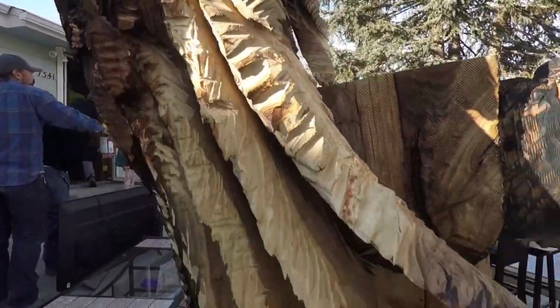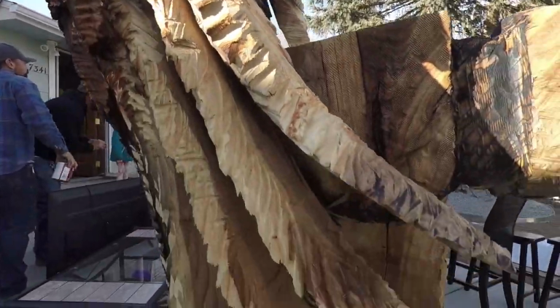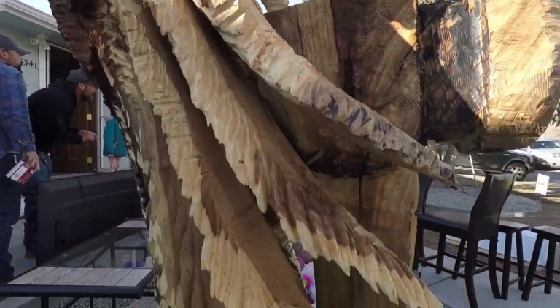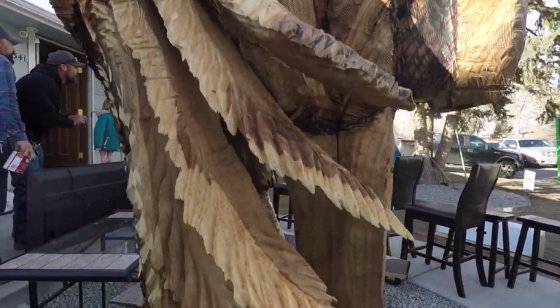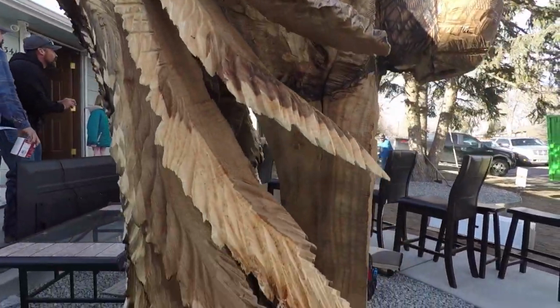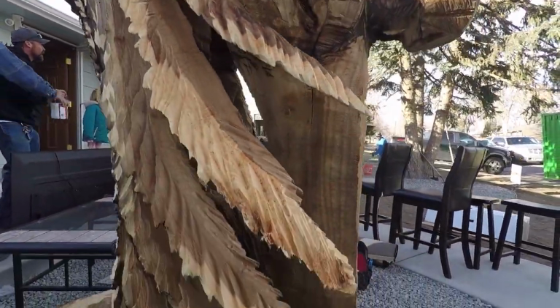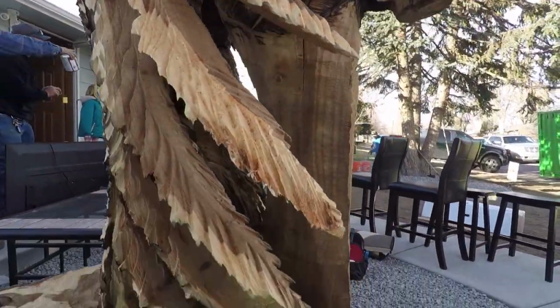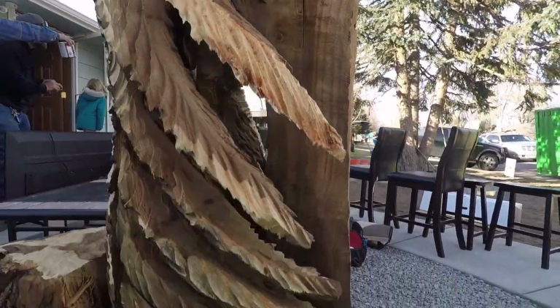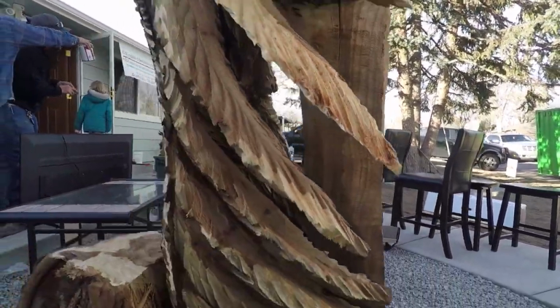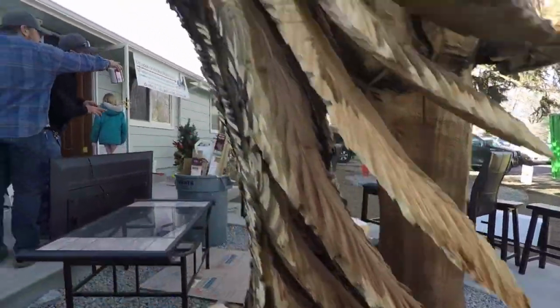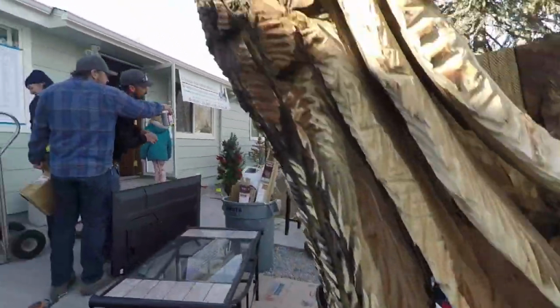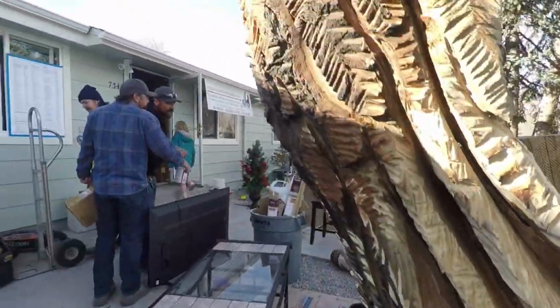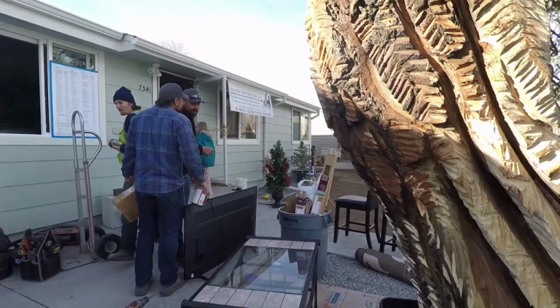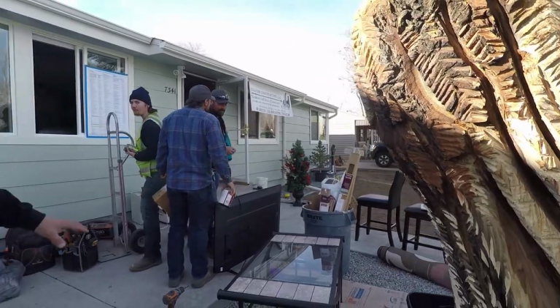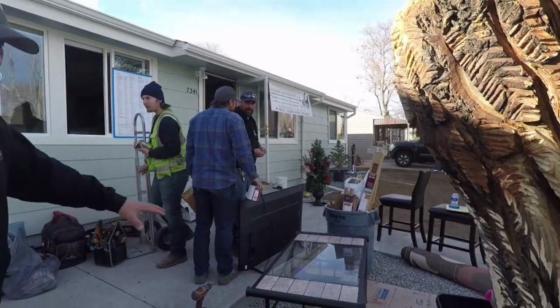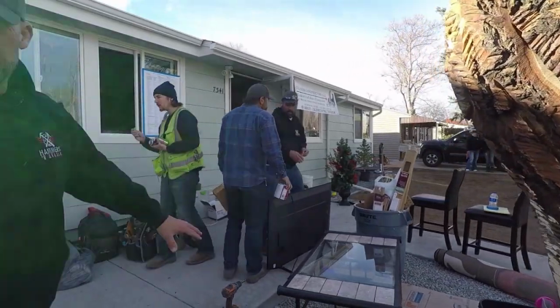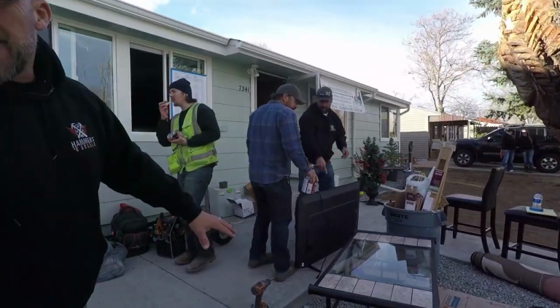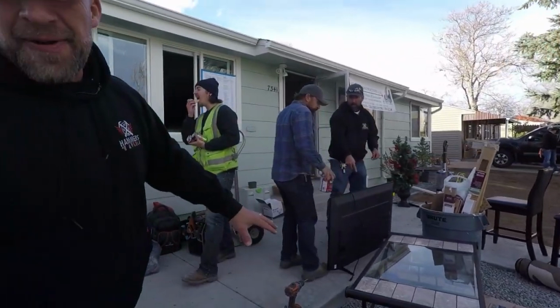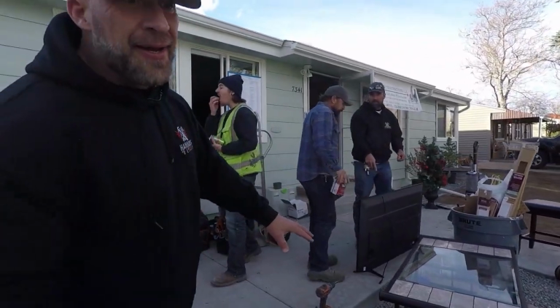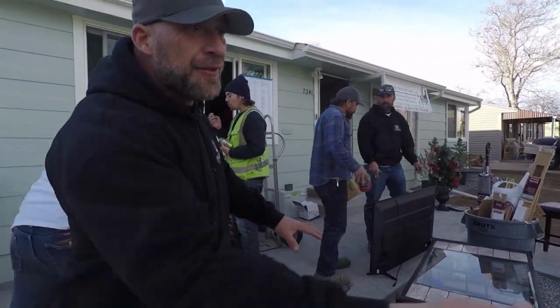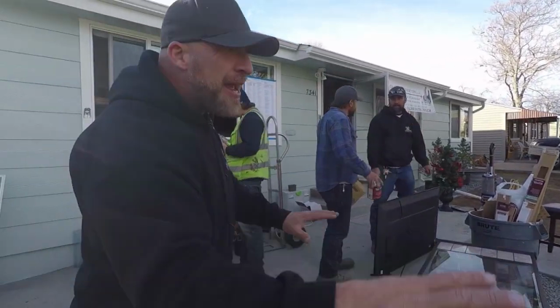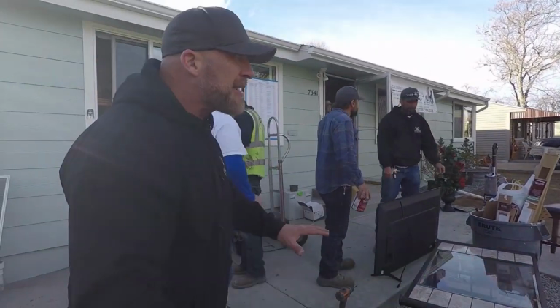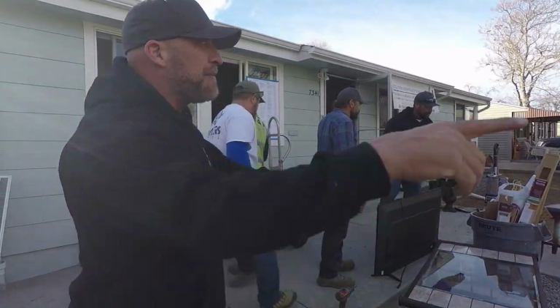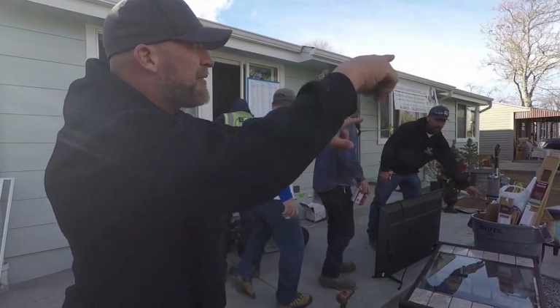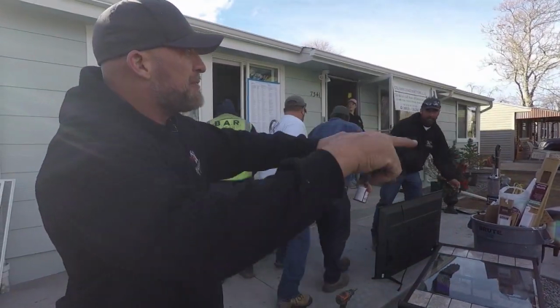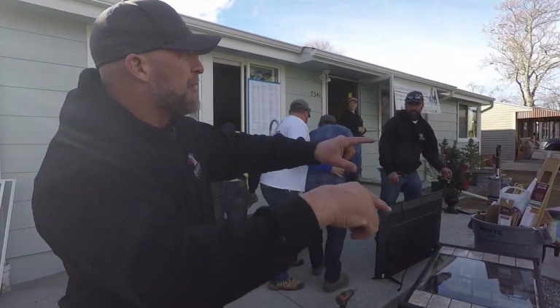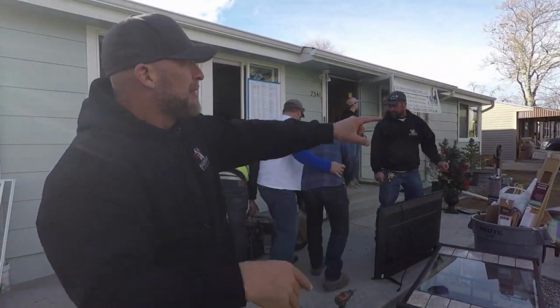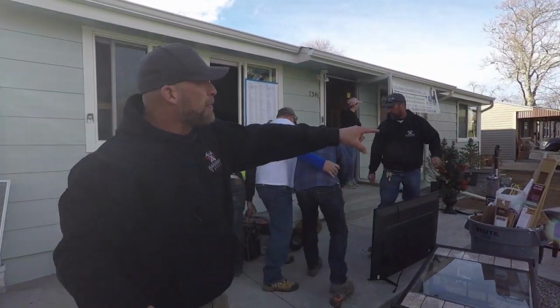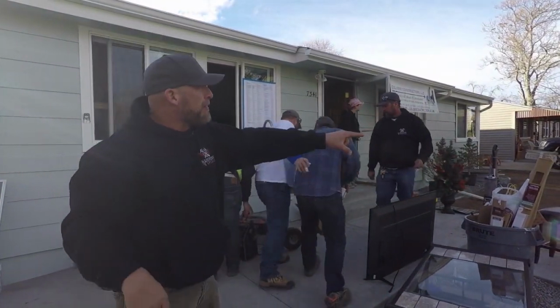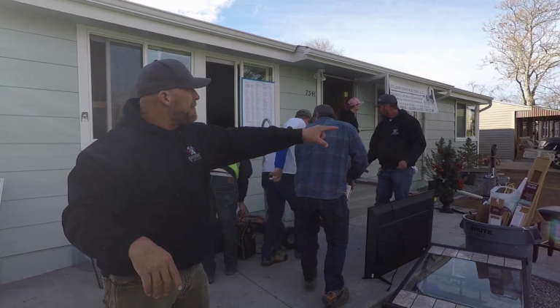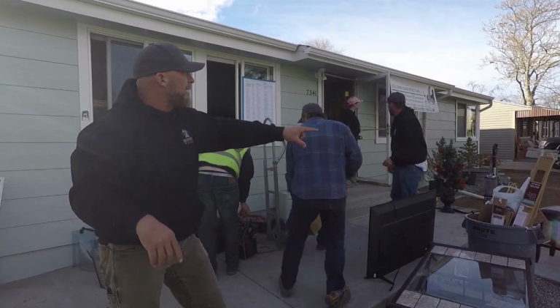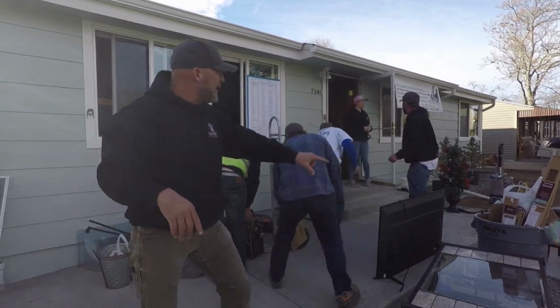I say we, but it's really one guy — this dude right here, Paul. New driveway, new landscape, new topsoil.